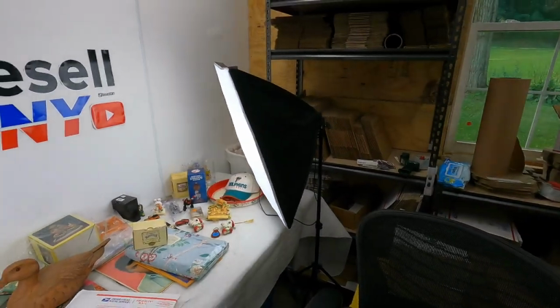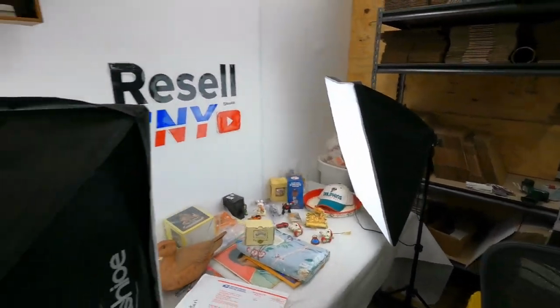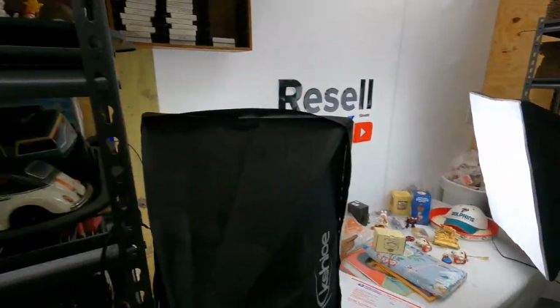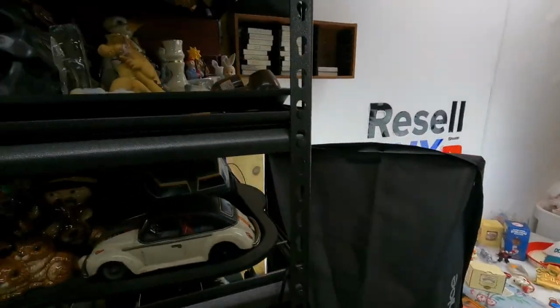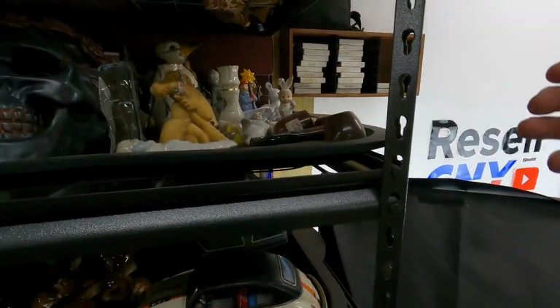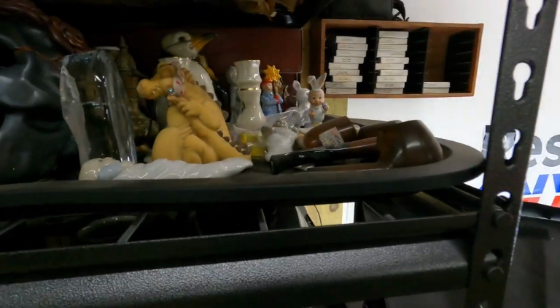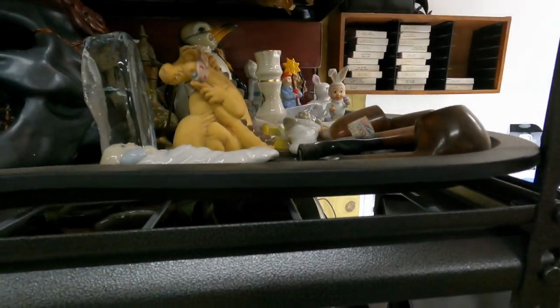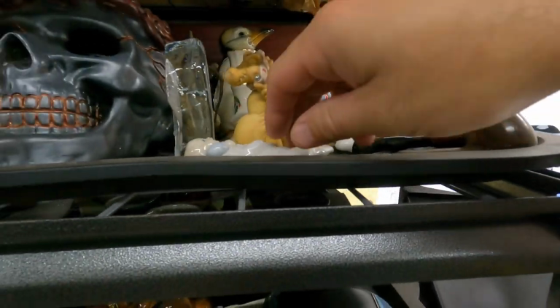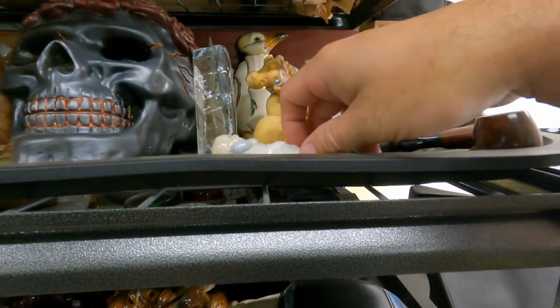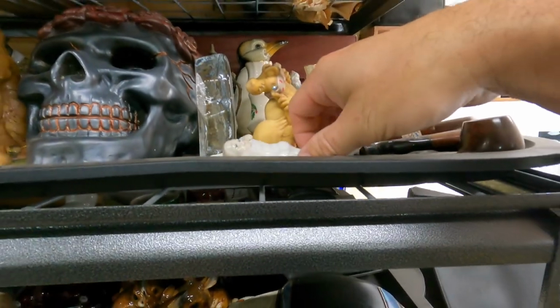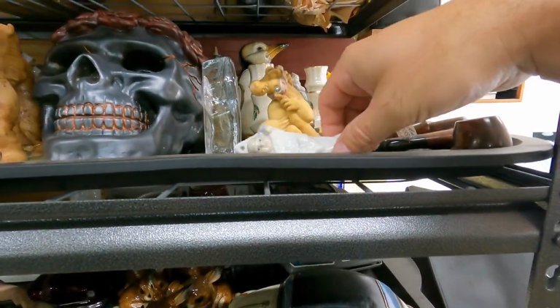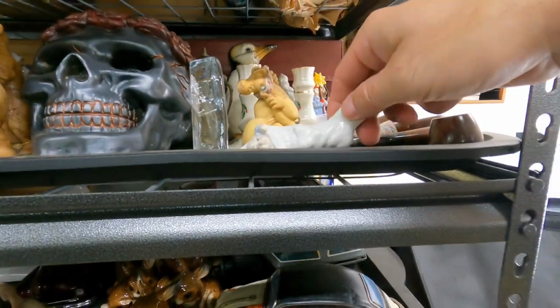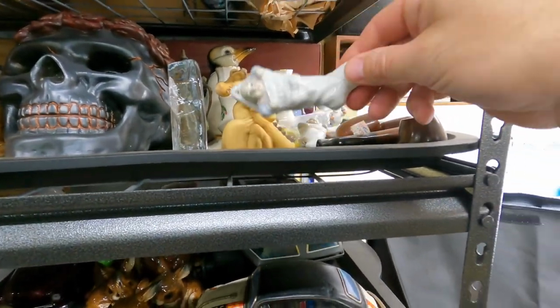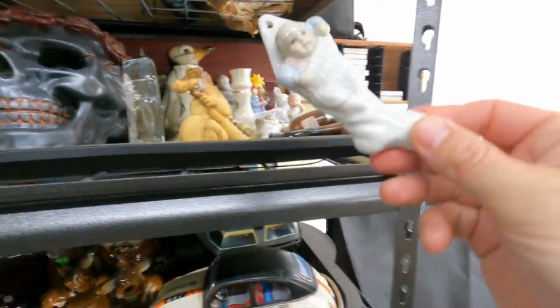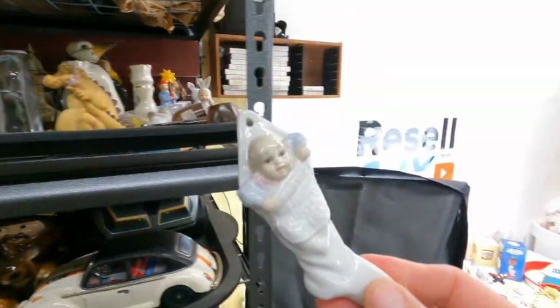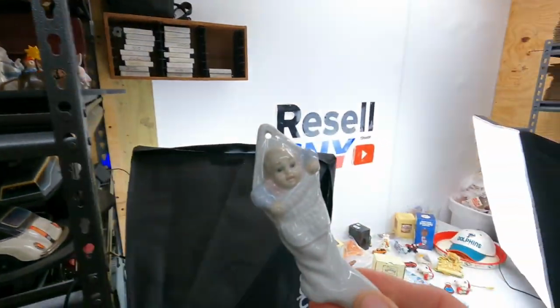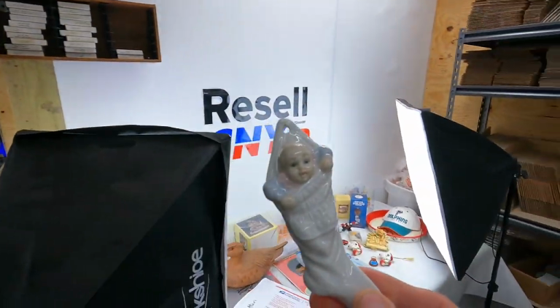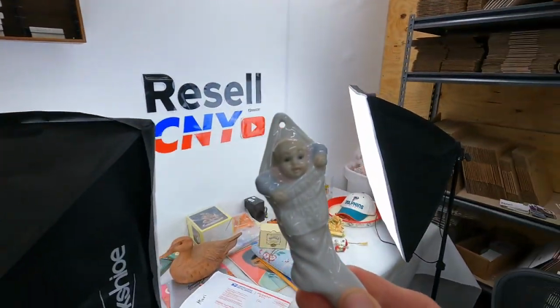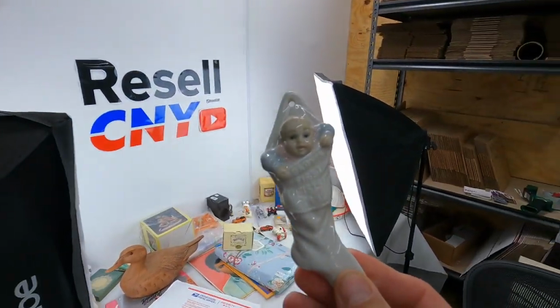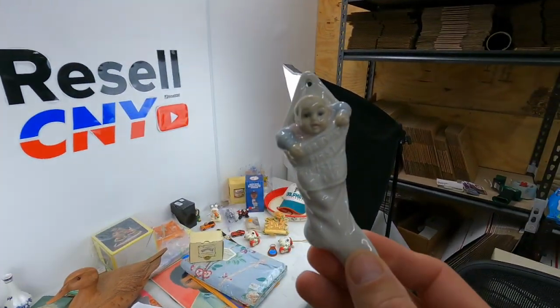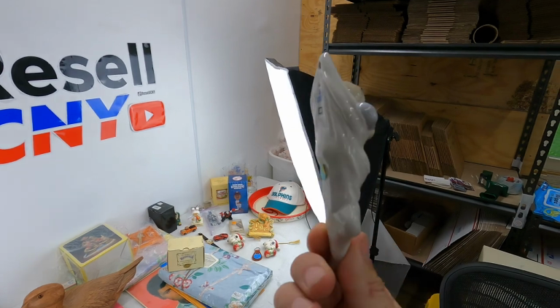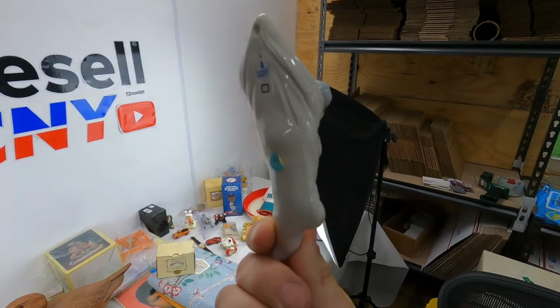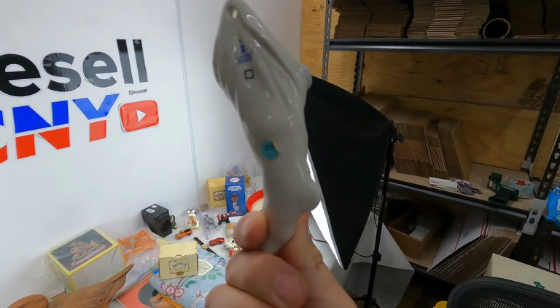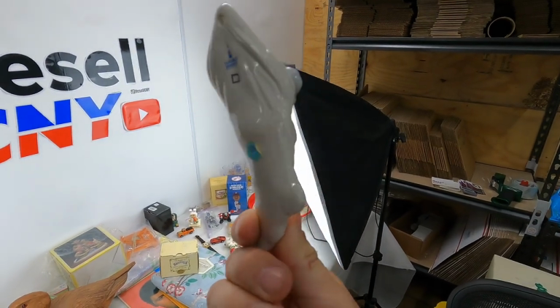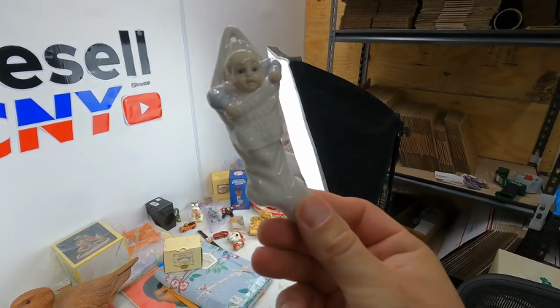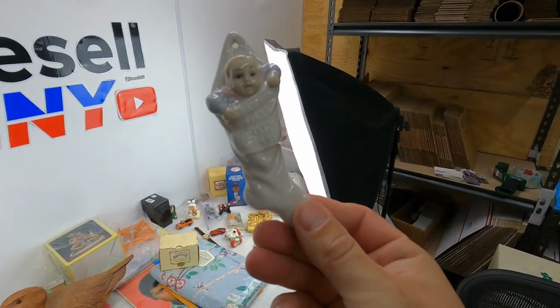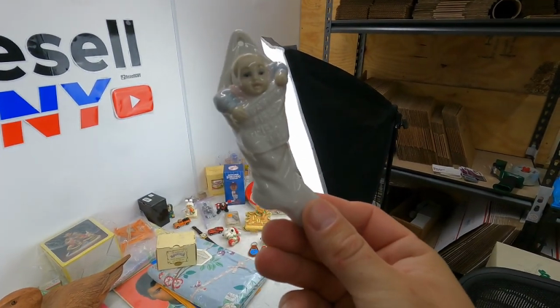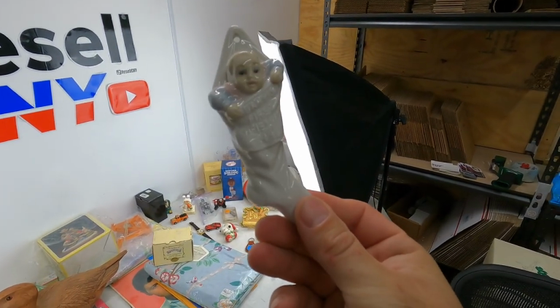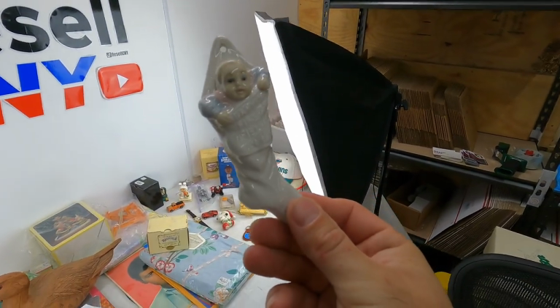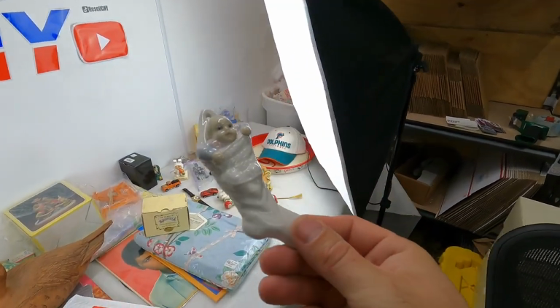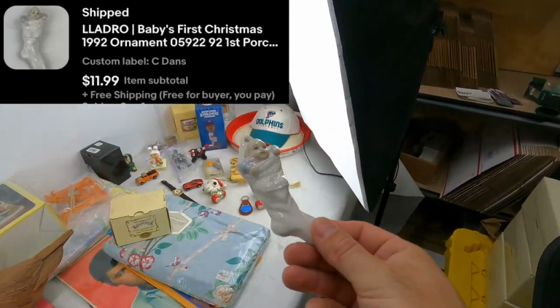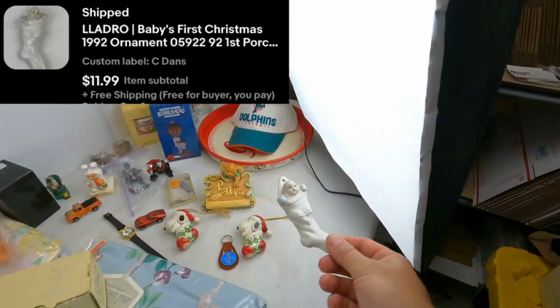The X is in C — there should be a bunch of them sitting there. Little Yadro ornament, 1992 — another baby's first Christmas. $12 free shipping on this.